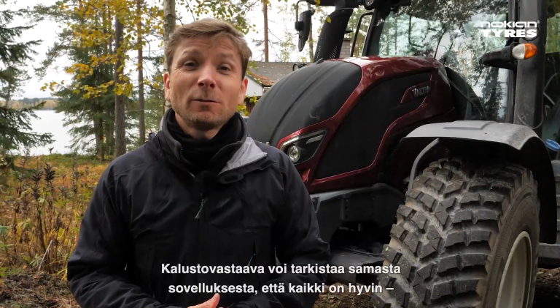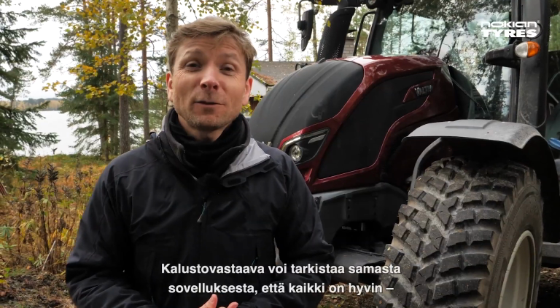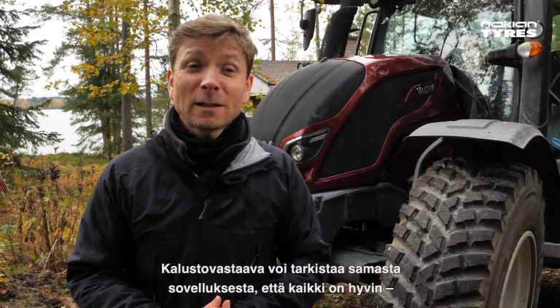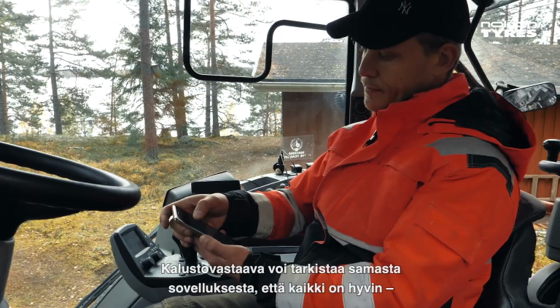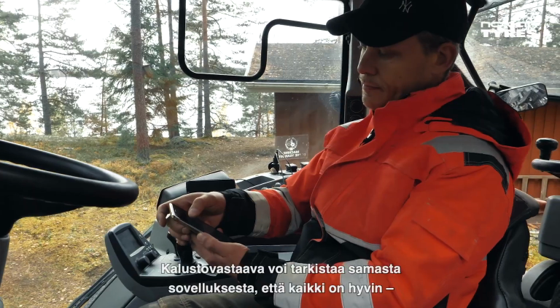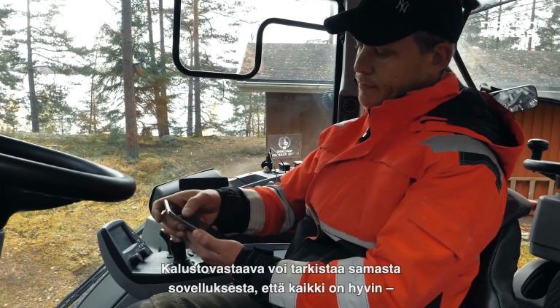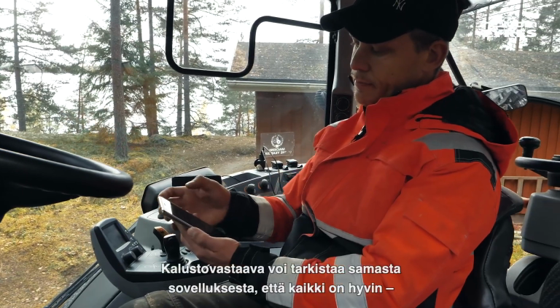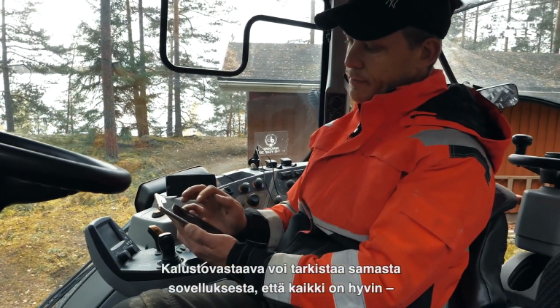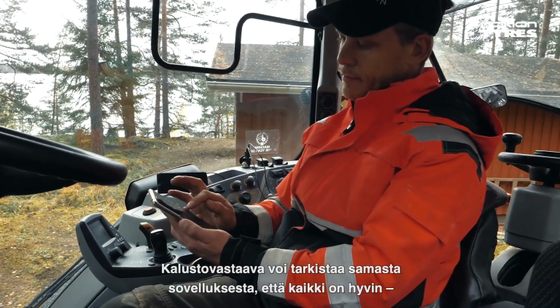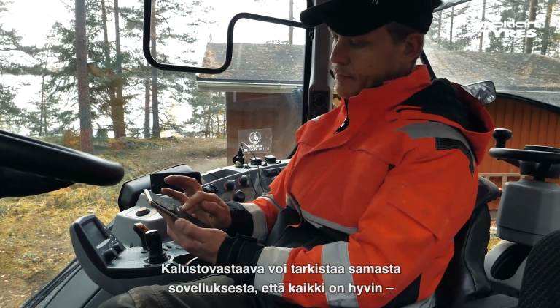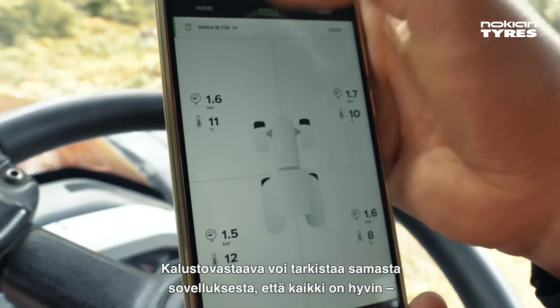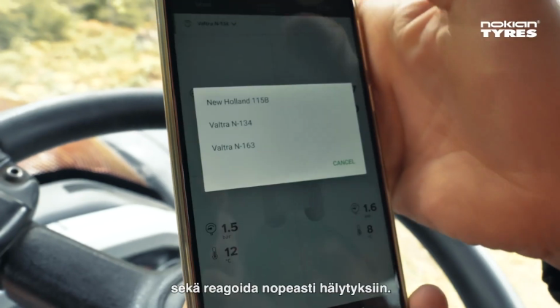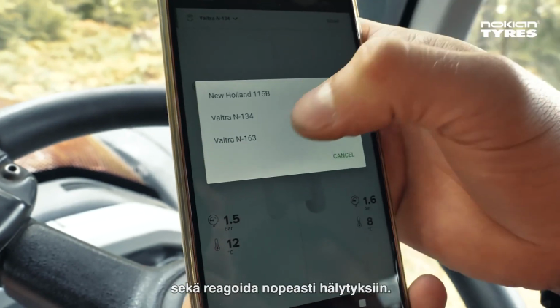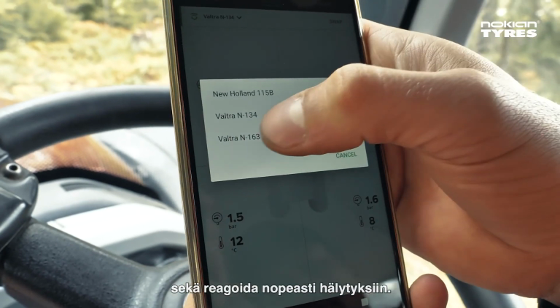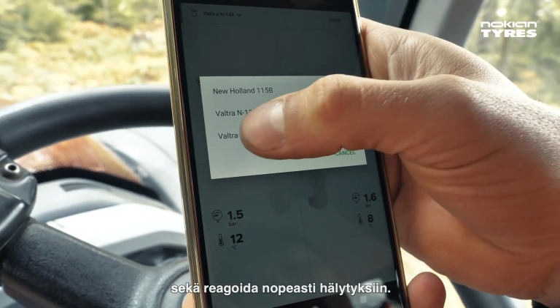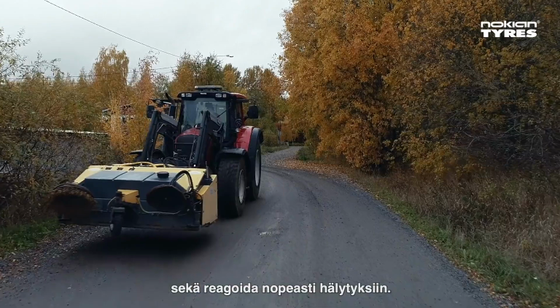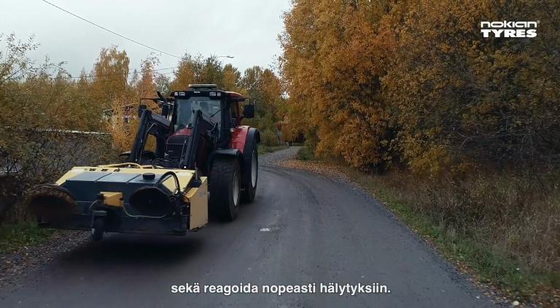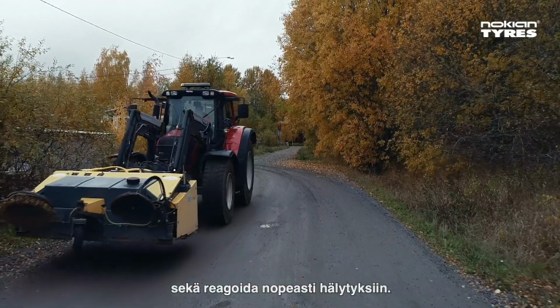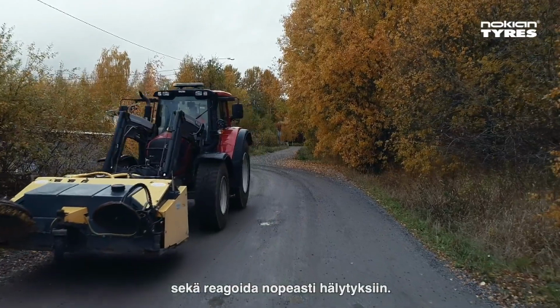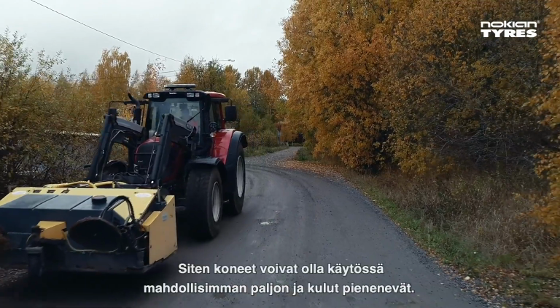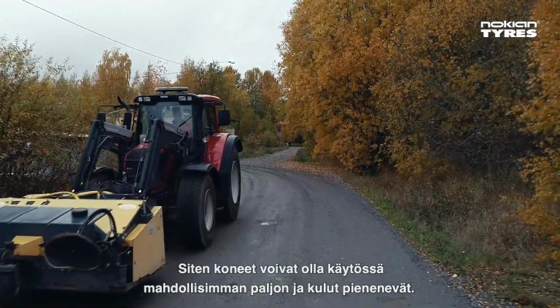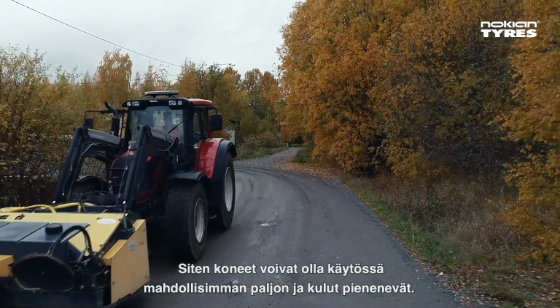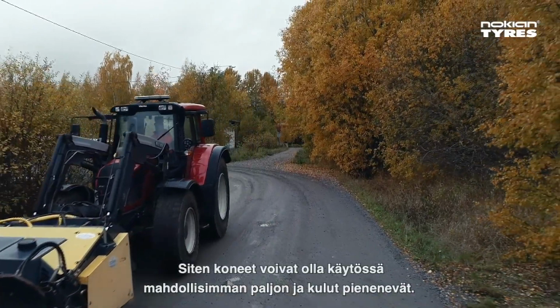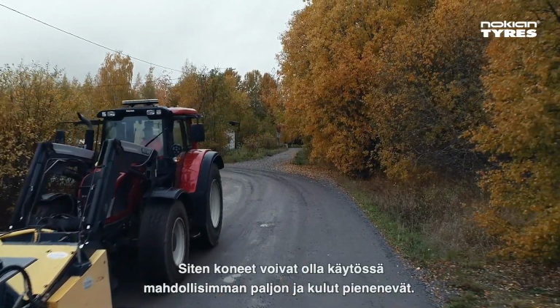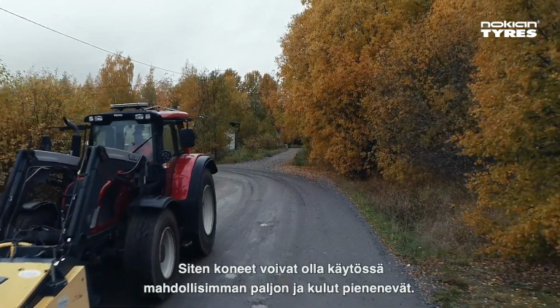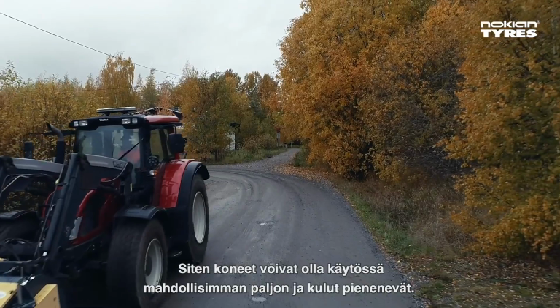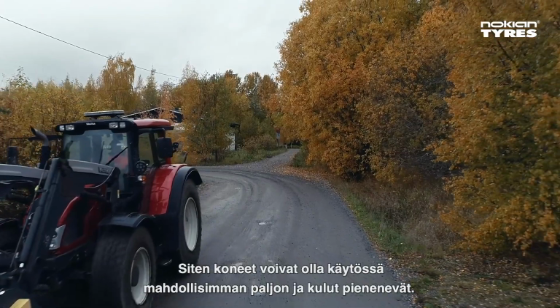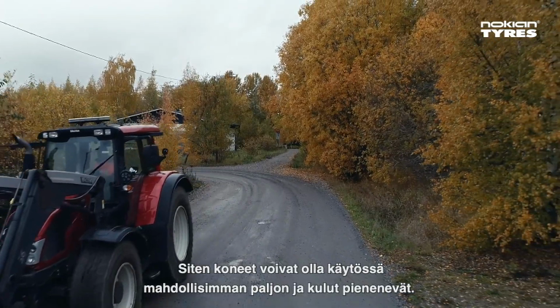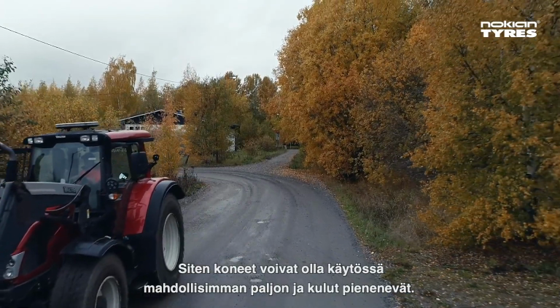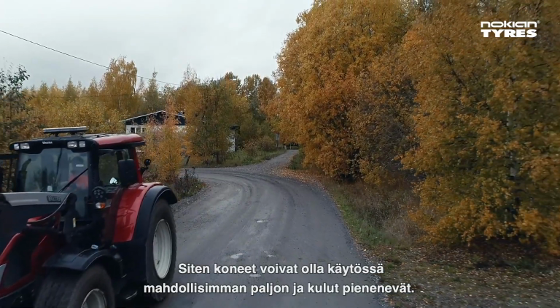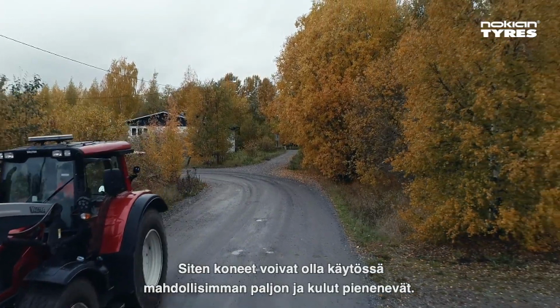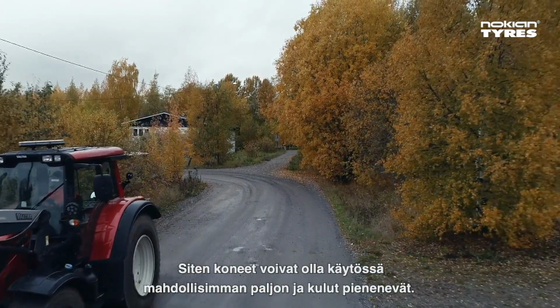Directly from the same app, the fleet manager can check everything is okay and take action when an alert is received. This helps to keep the machines working as much as possible and bring down costs.